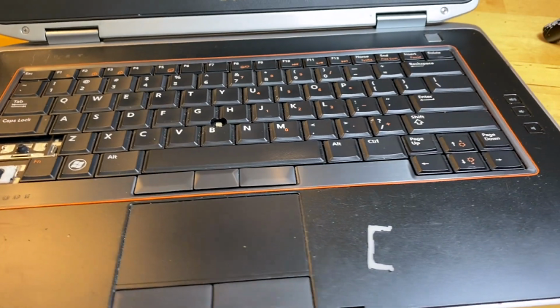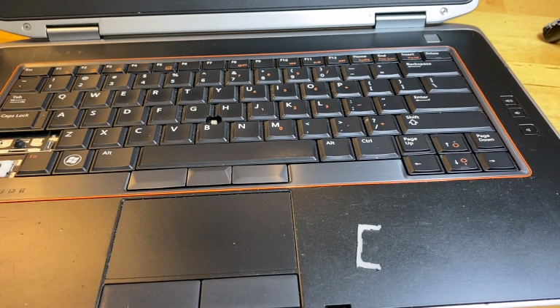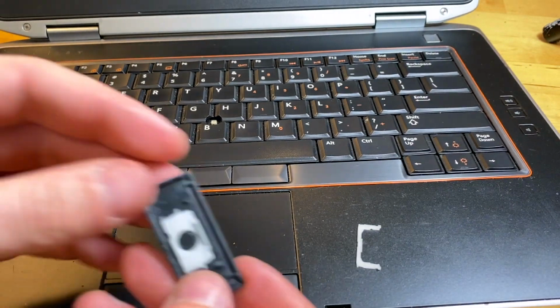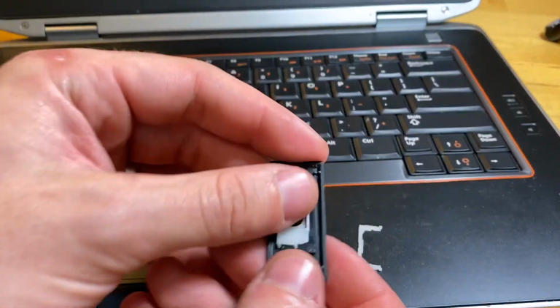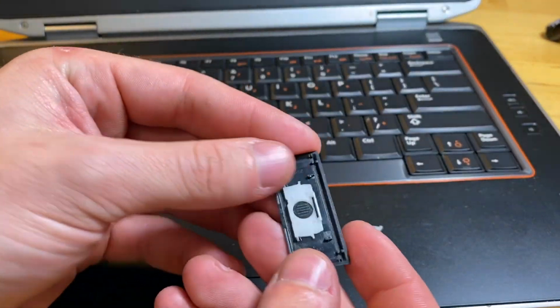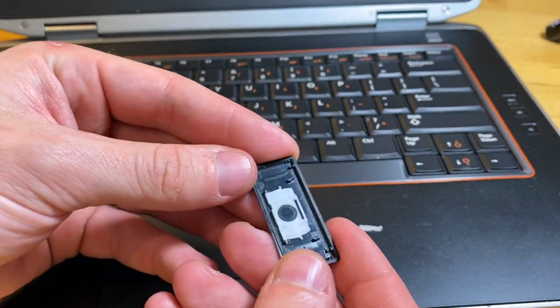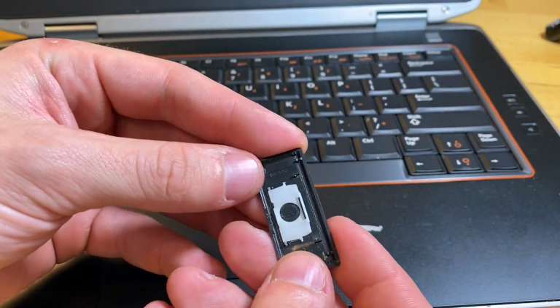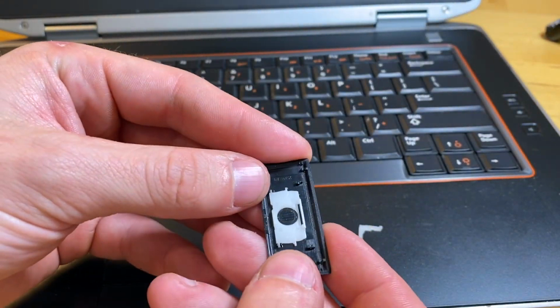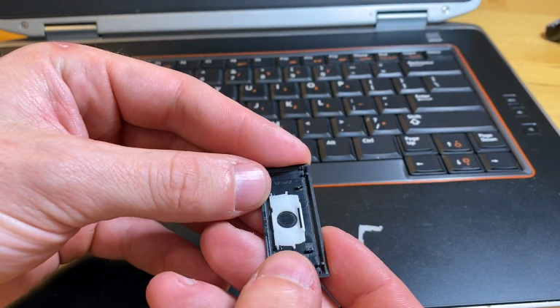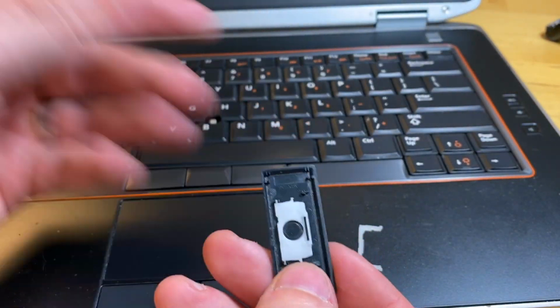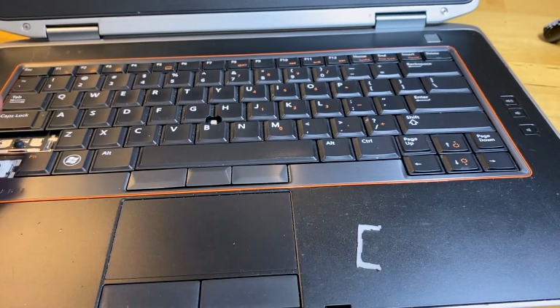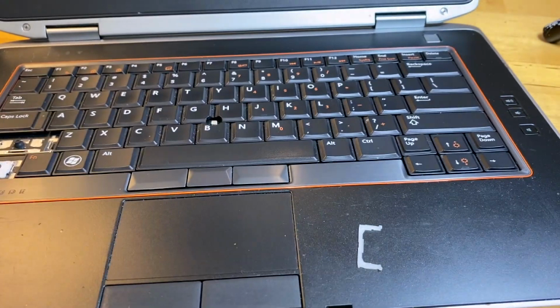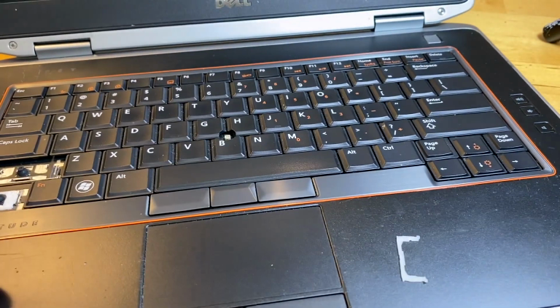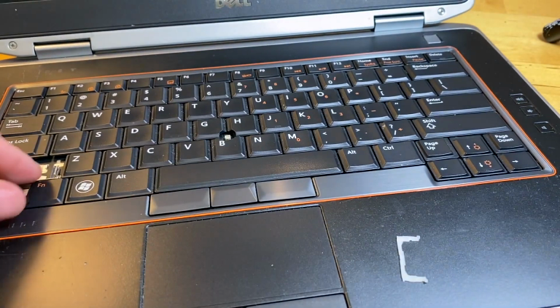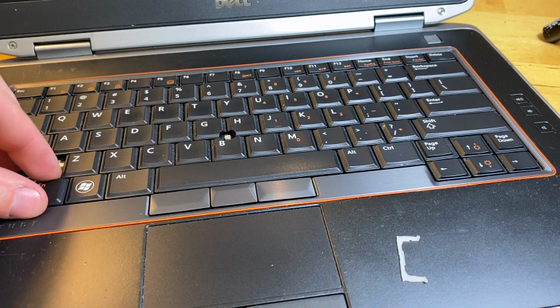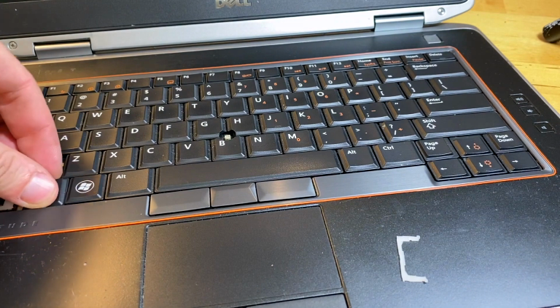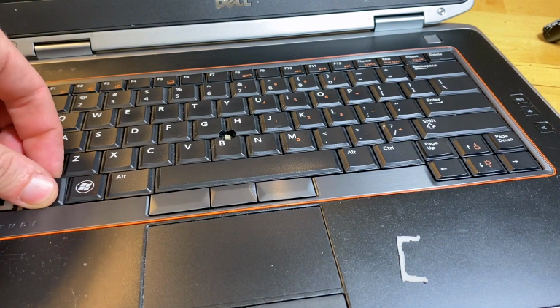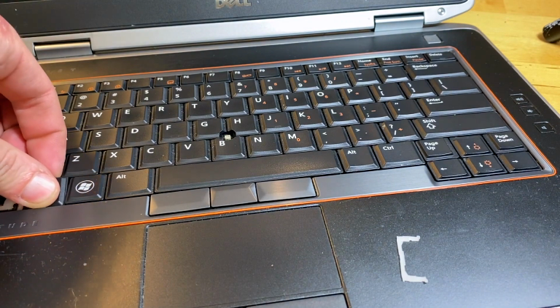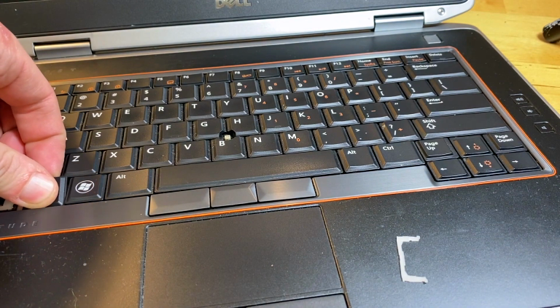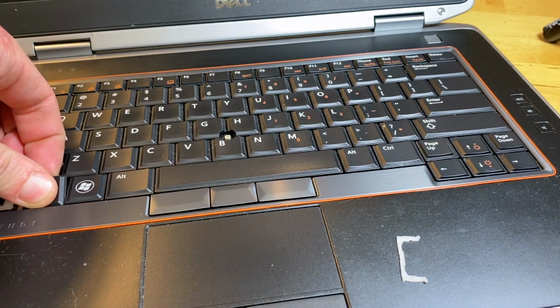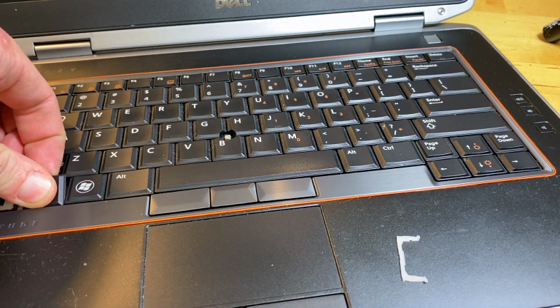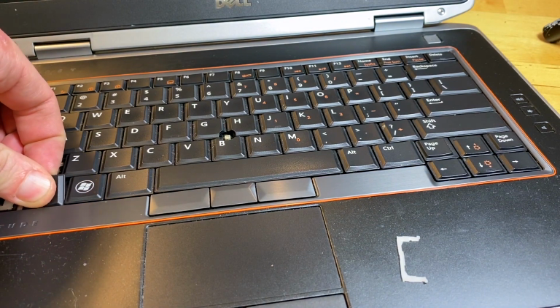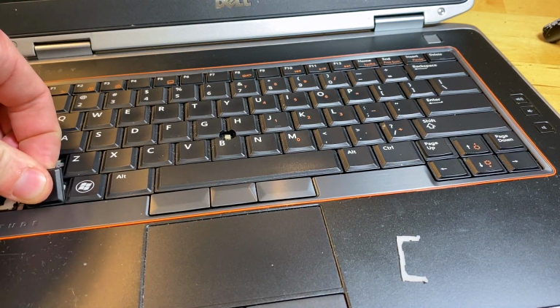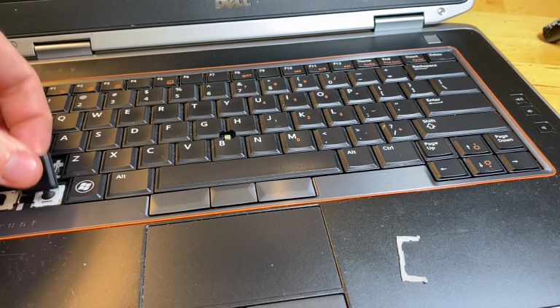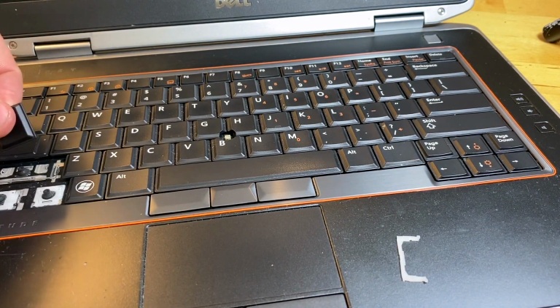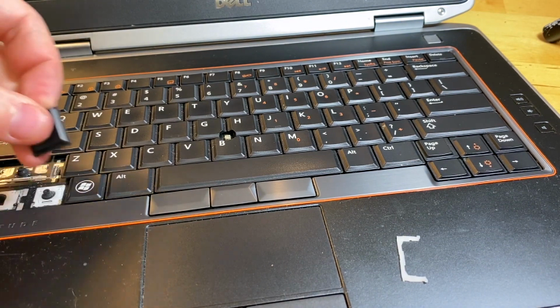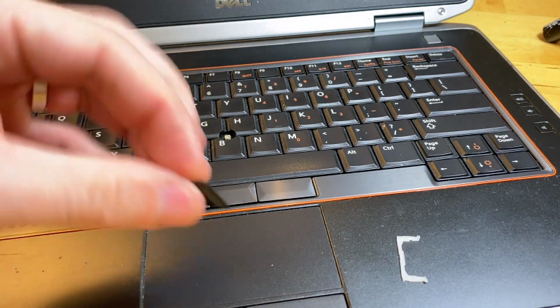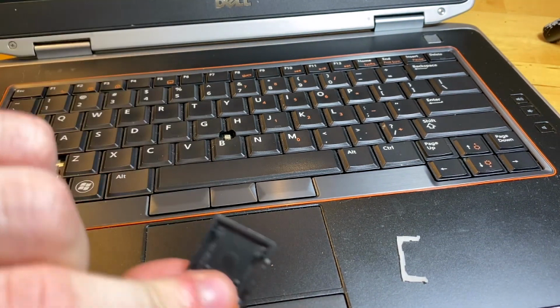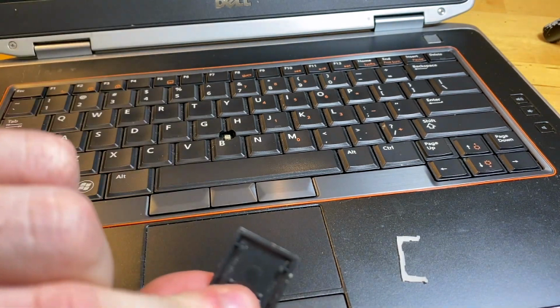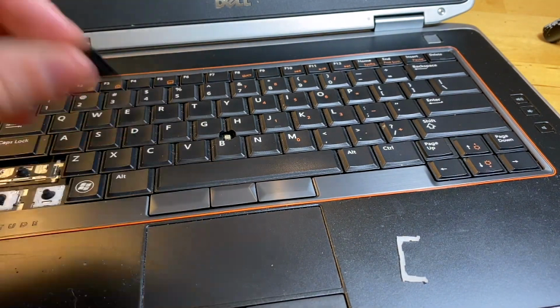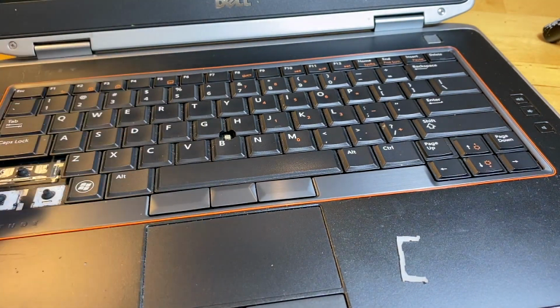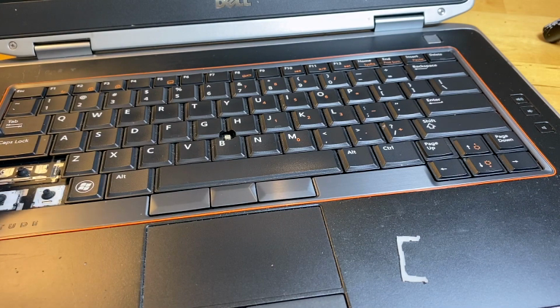So what do you need to do to remove these keys? Removing them is very easy — just pull up on the top side of the key and it's going to pop it off, just like that.